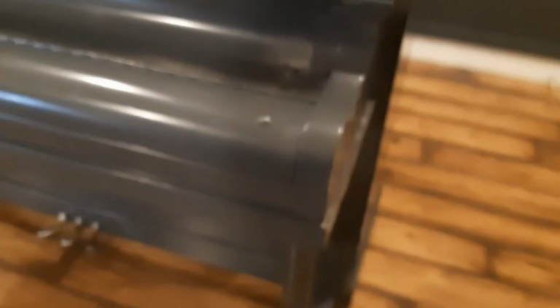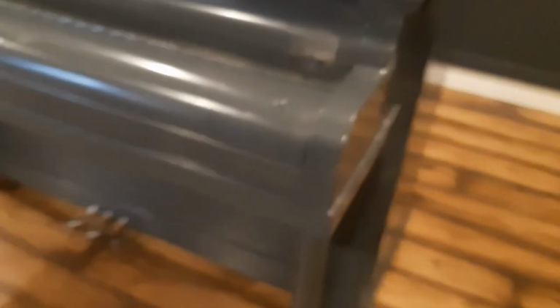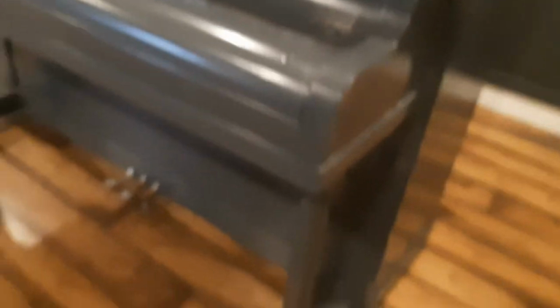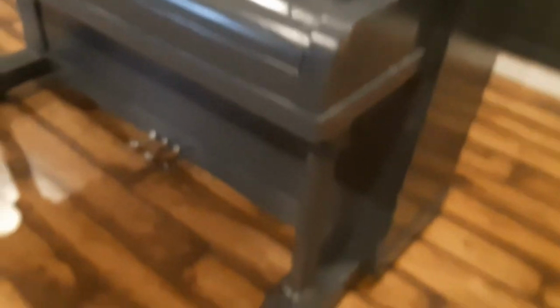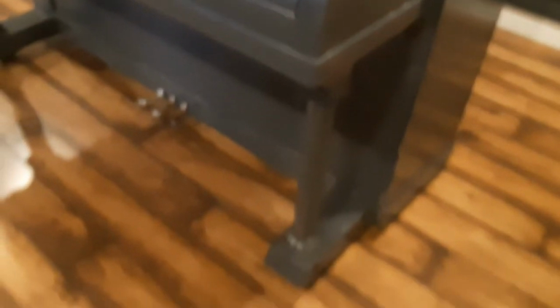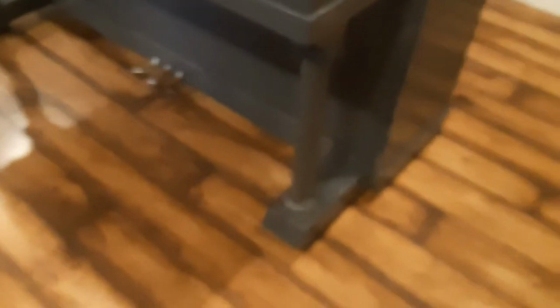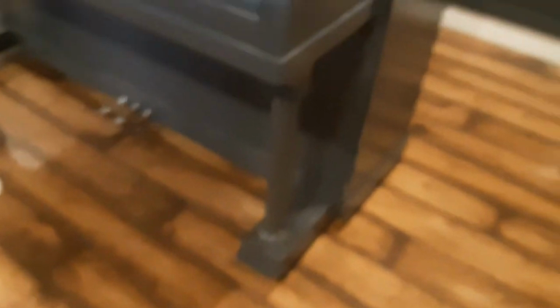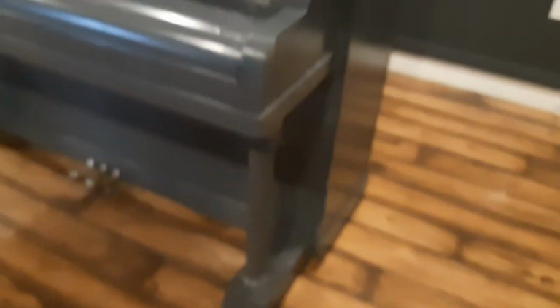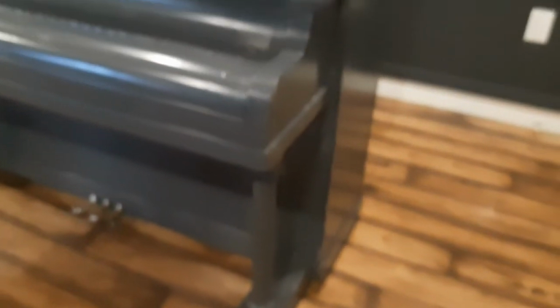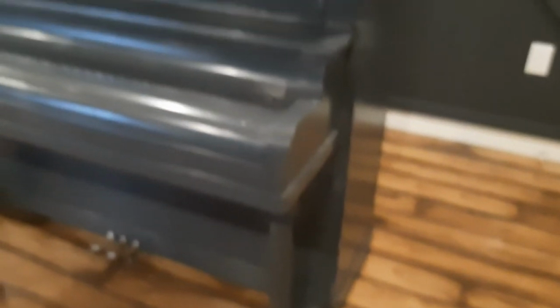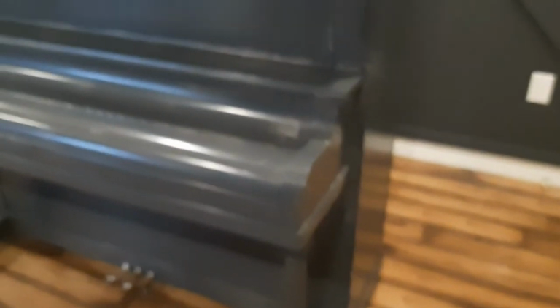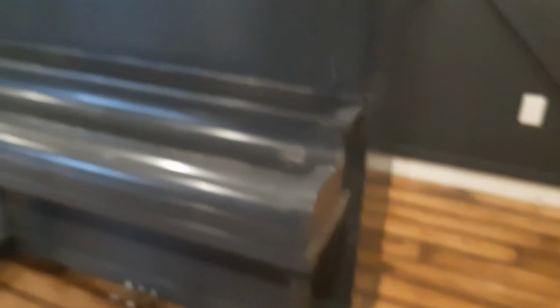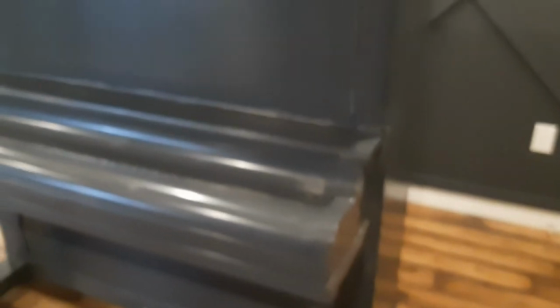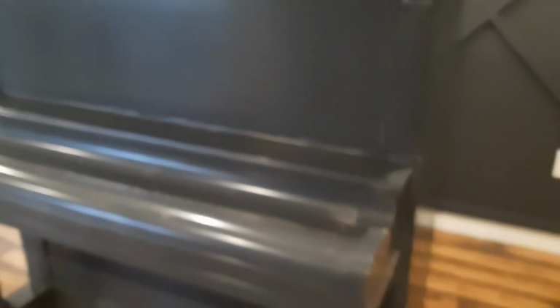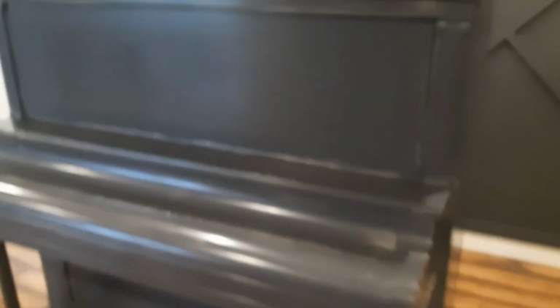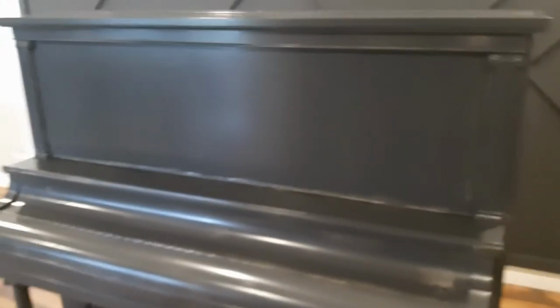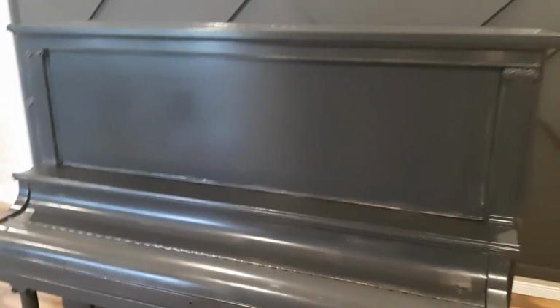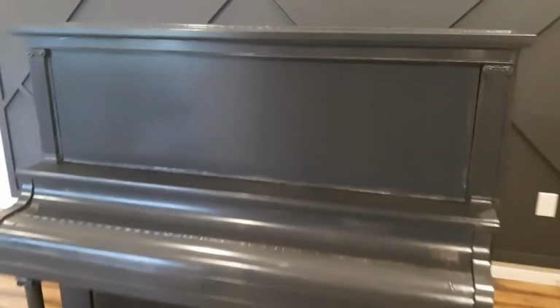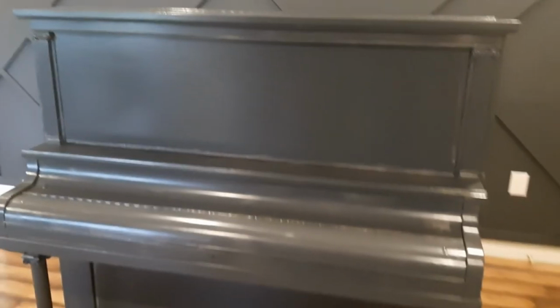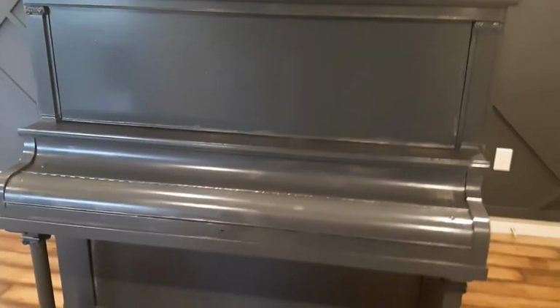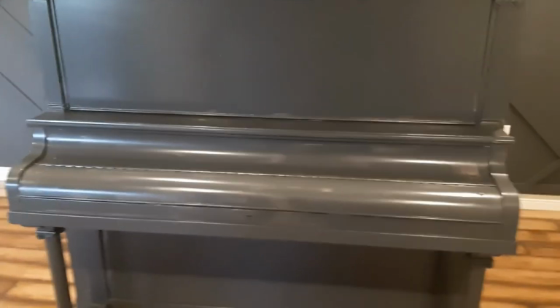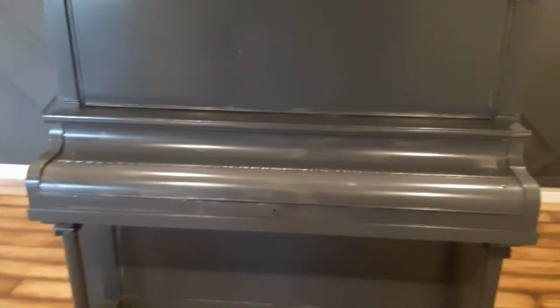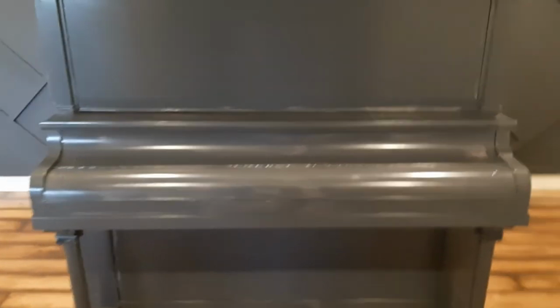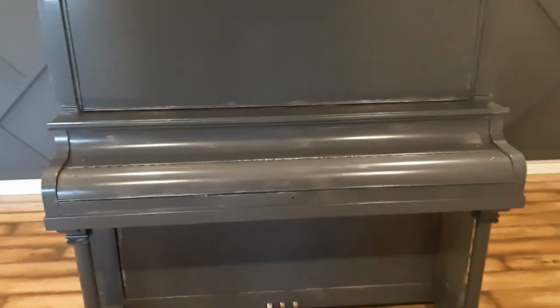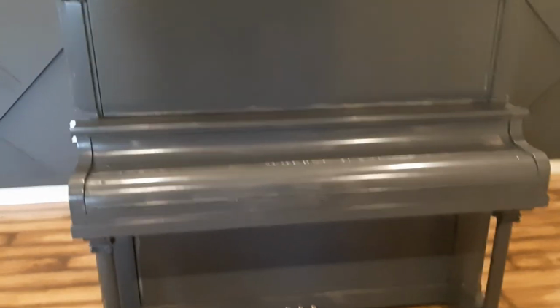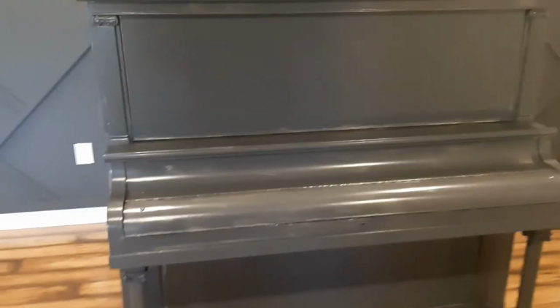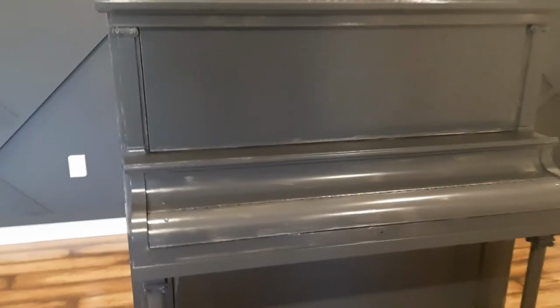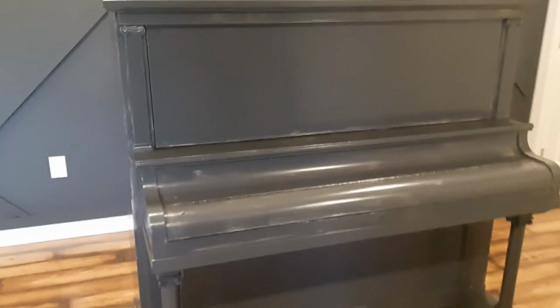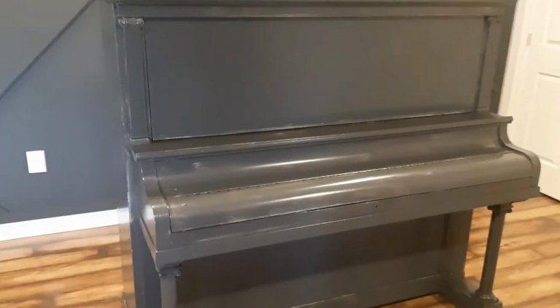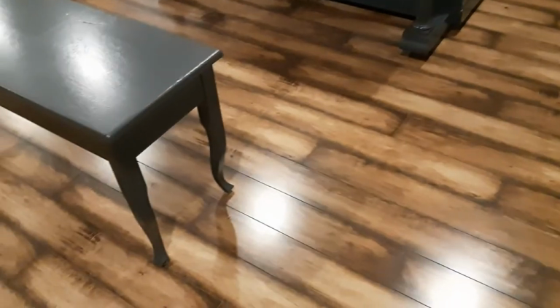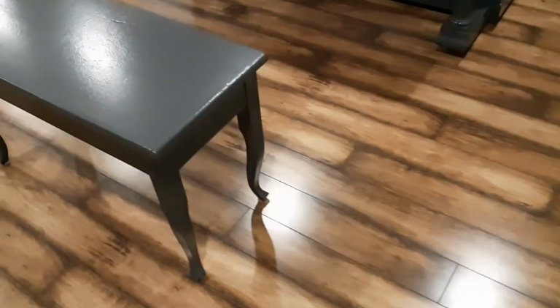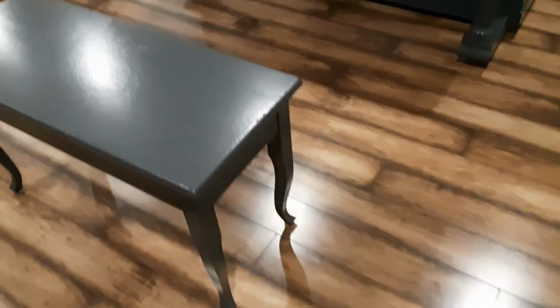With this furniture and cabinet paint you don't want to put it on too heavy because it does take a little bit of time to set up. Just a nice good first coat, nicely covered, but don't put it on too heavy.